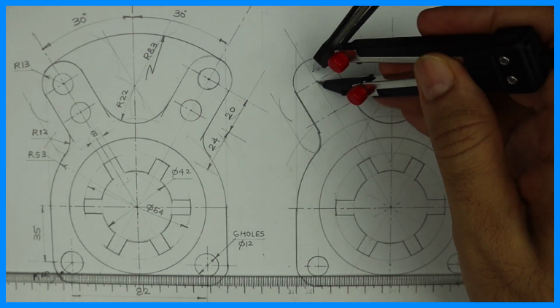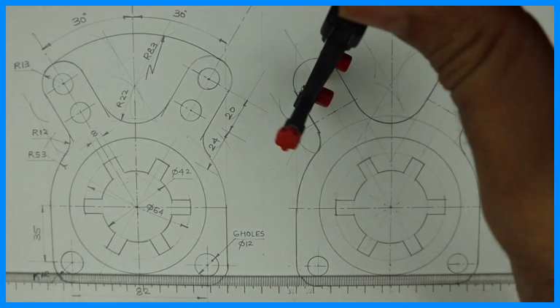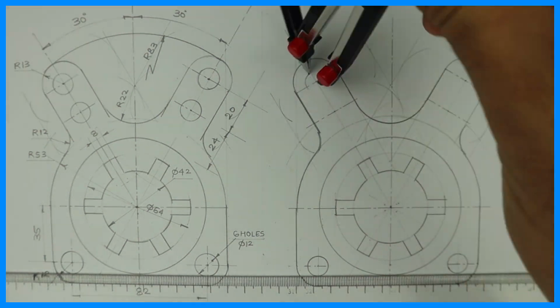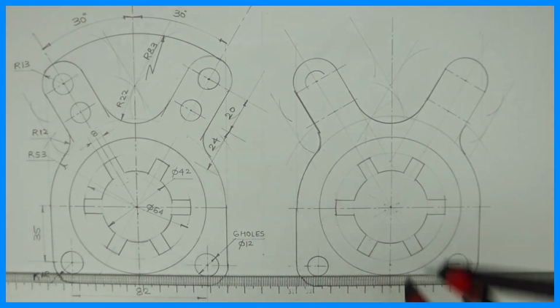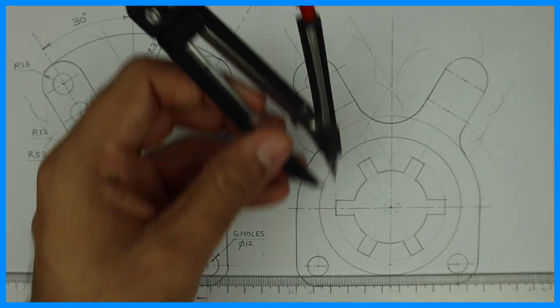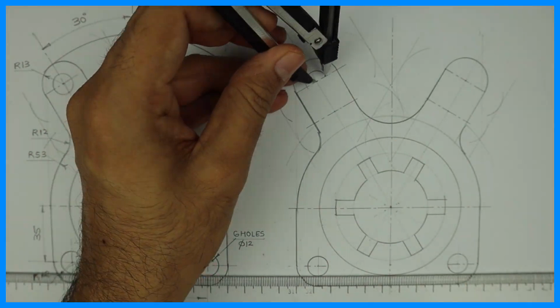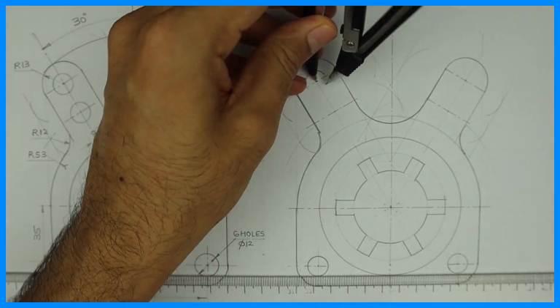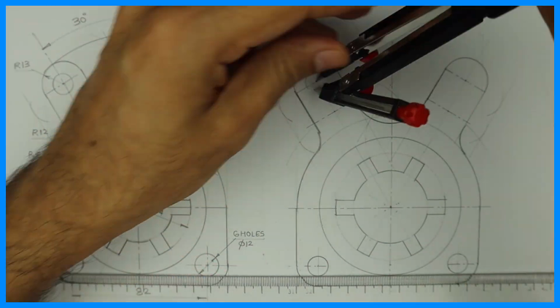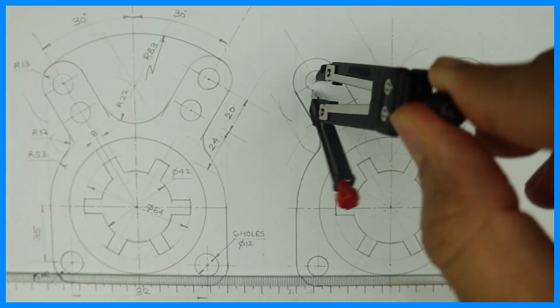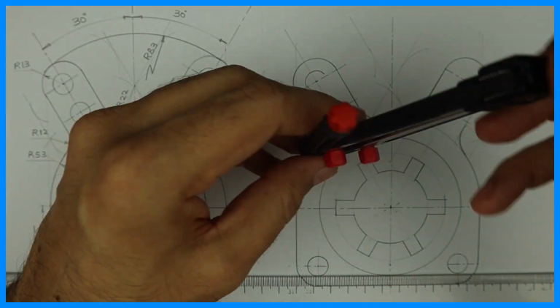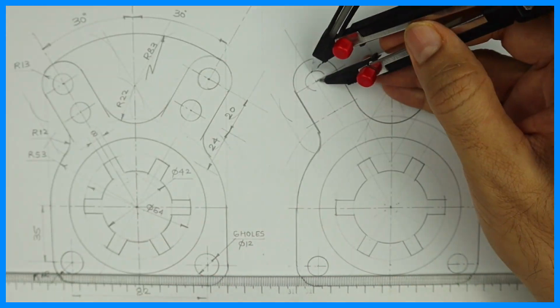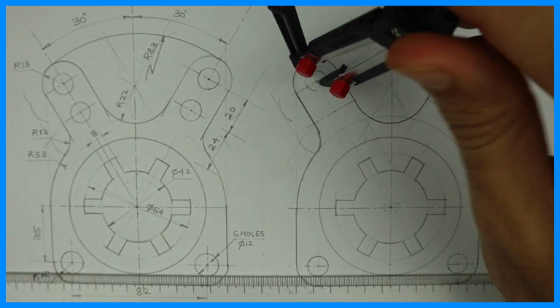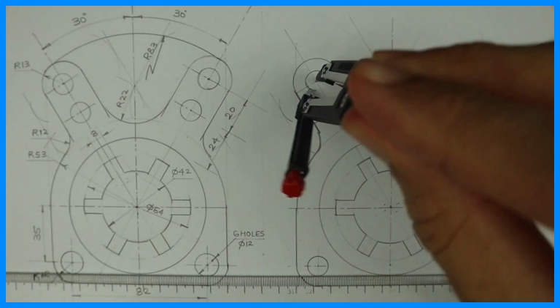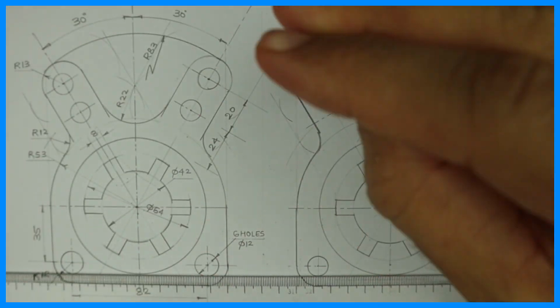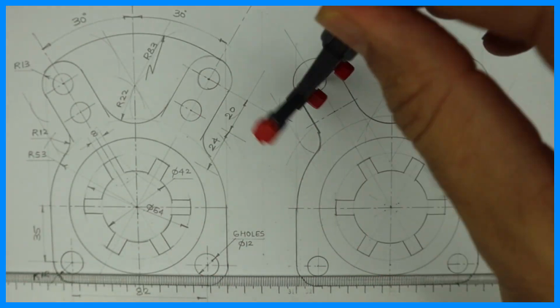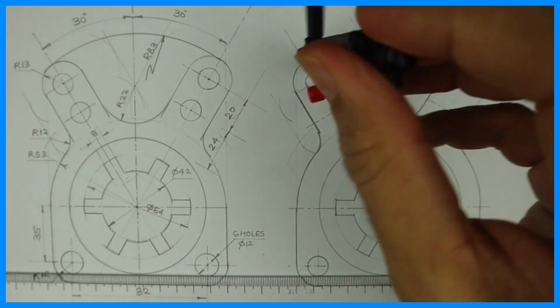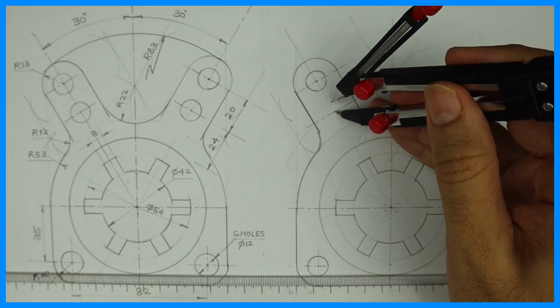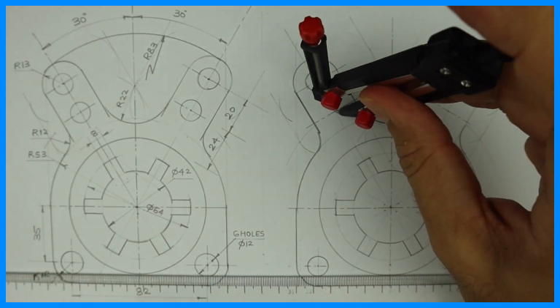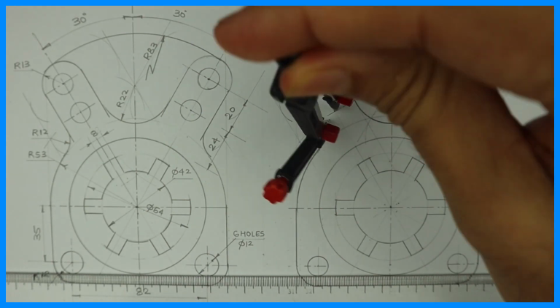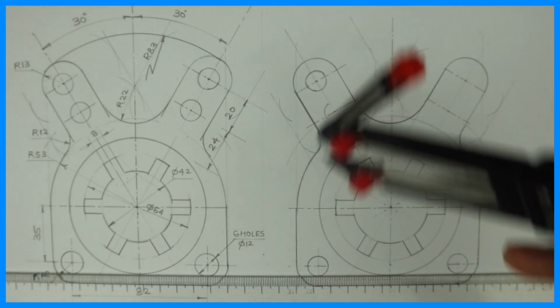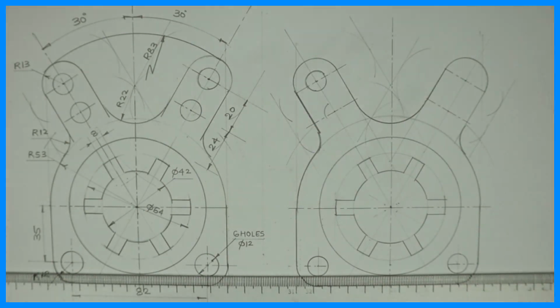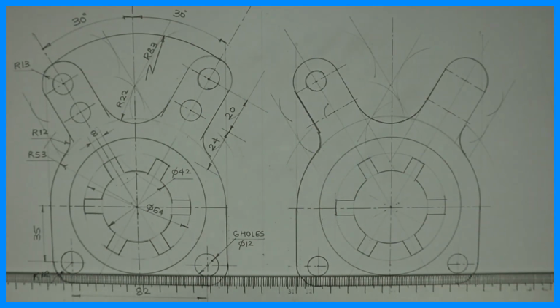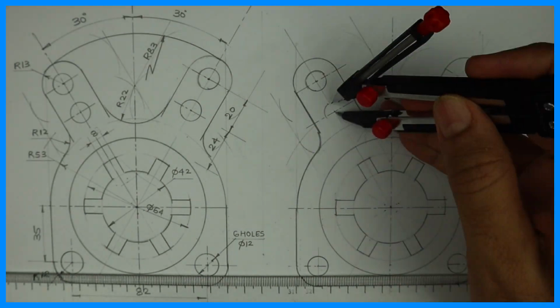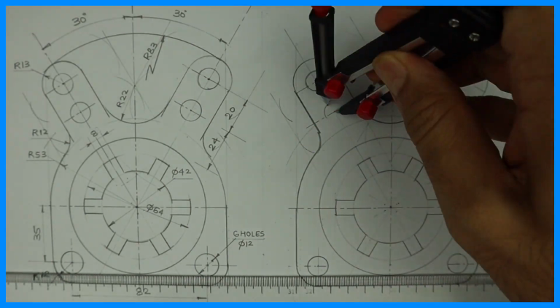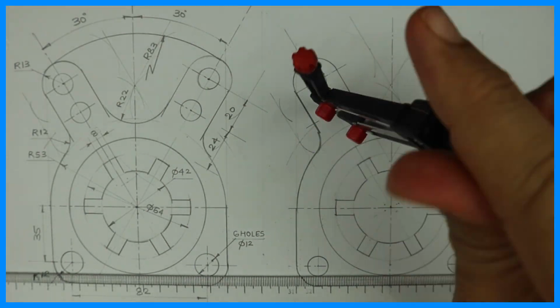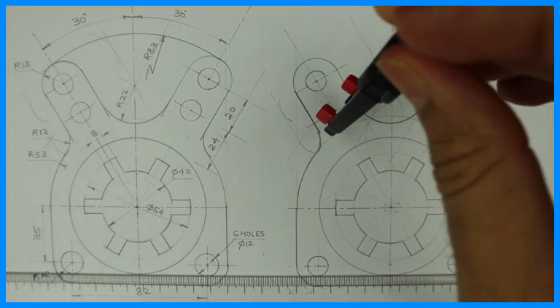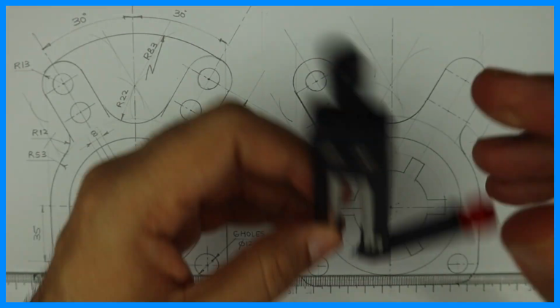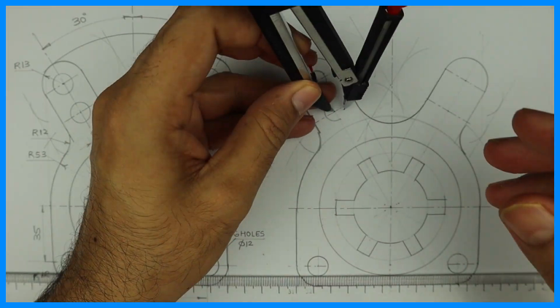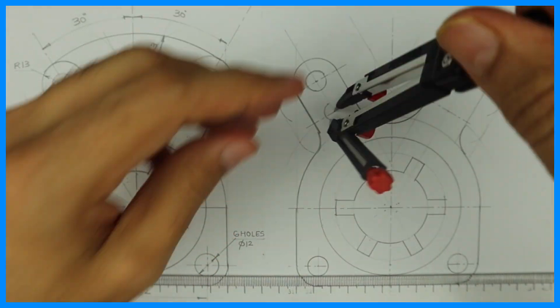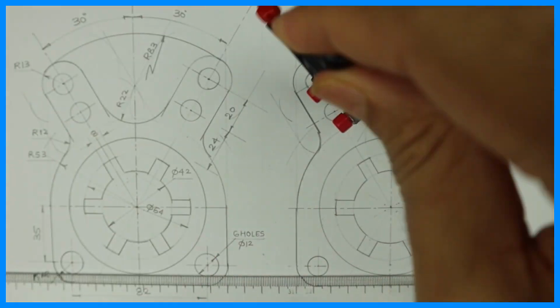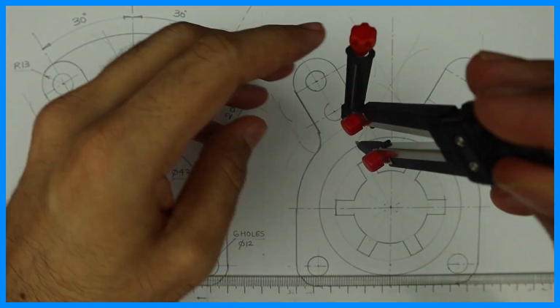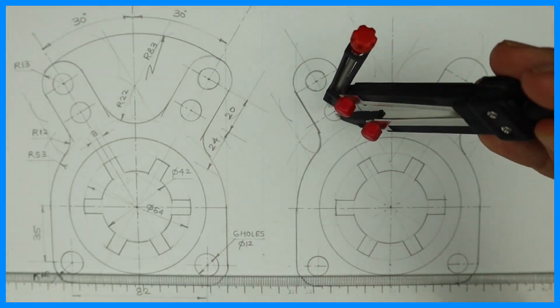Now we will draw a circle of diameter 12. There are 4 circles we need to draw, and that we can draw.